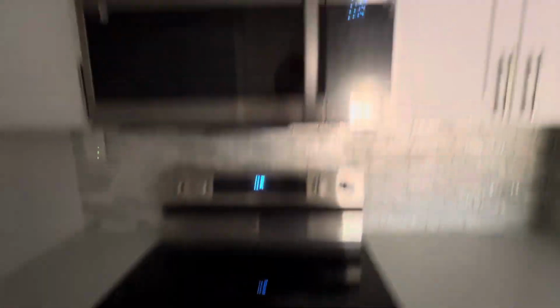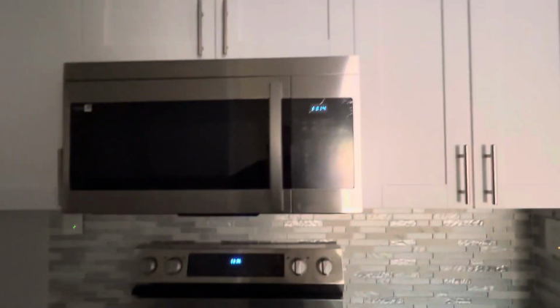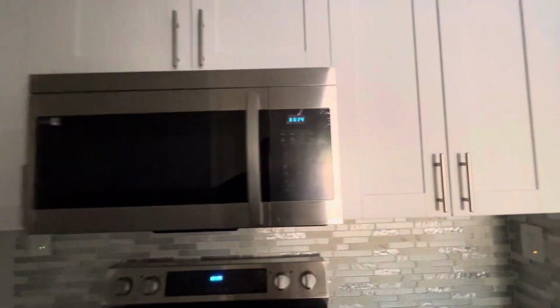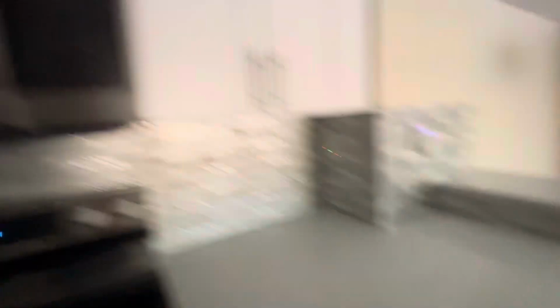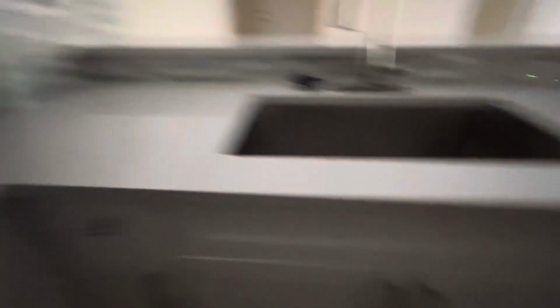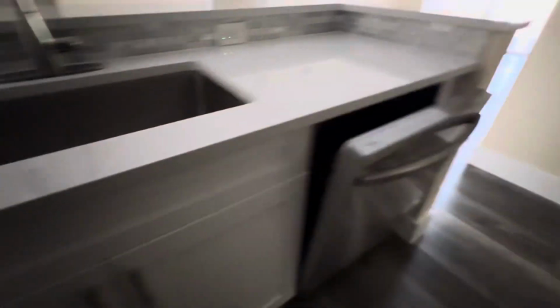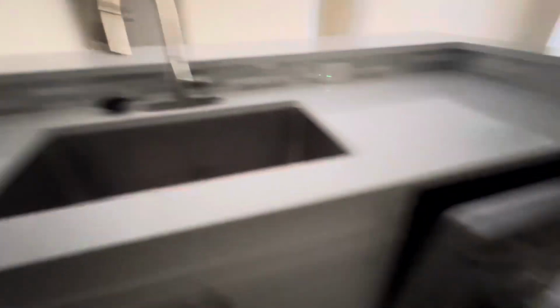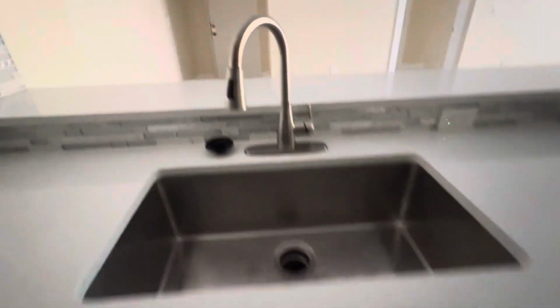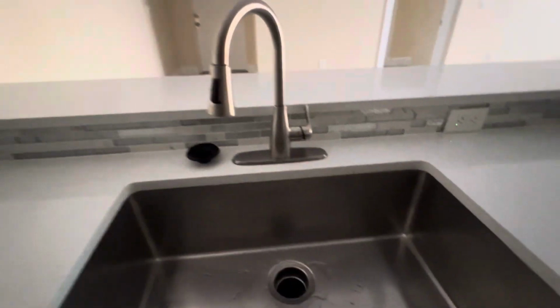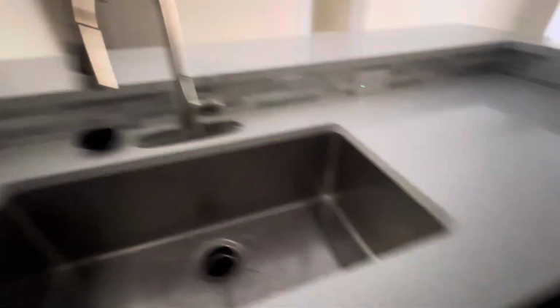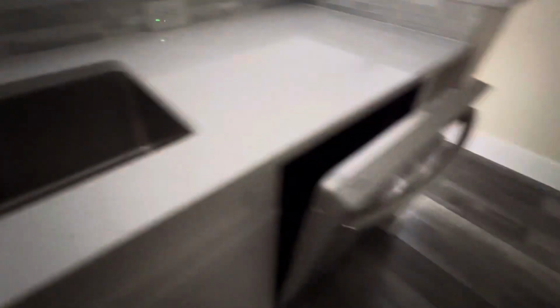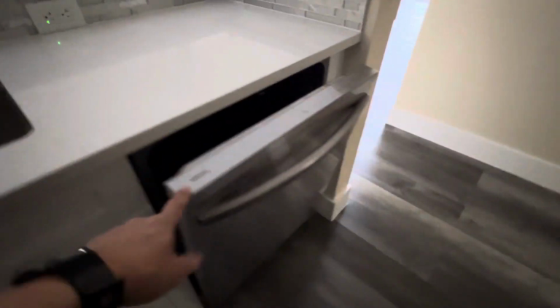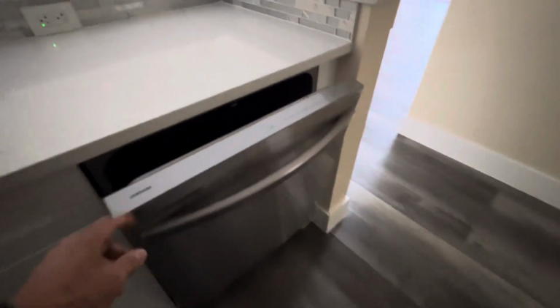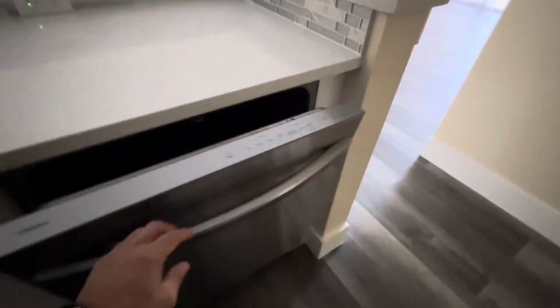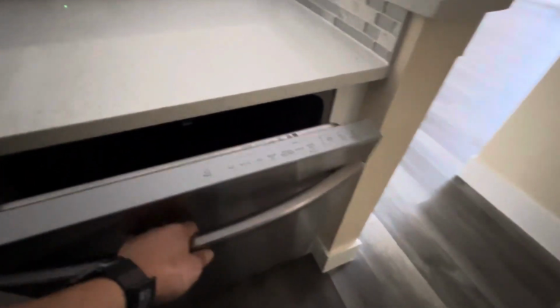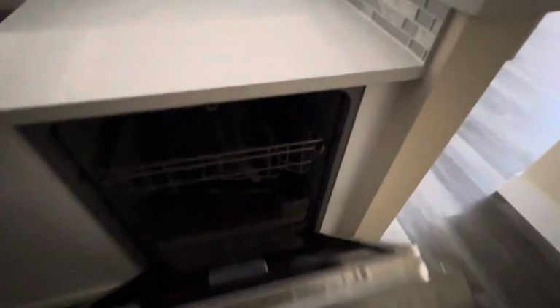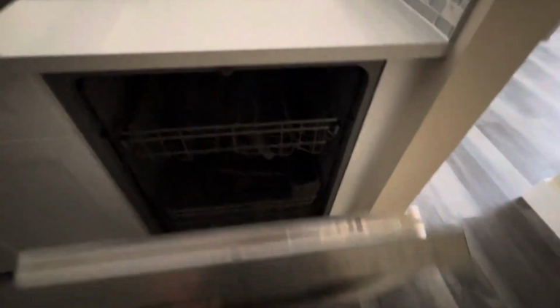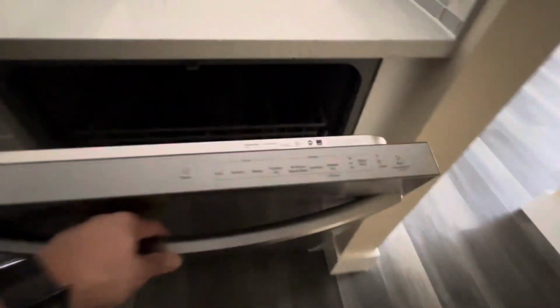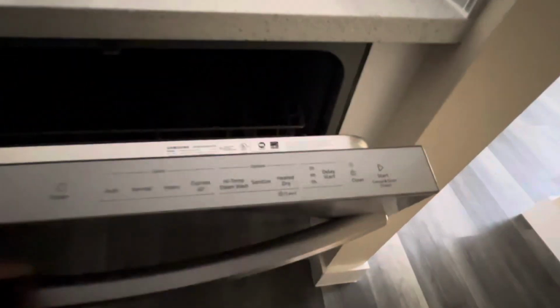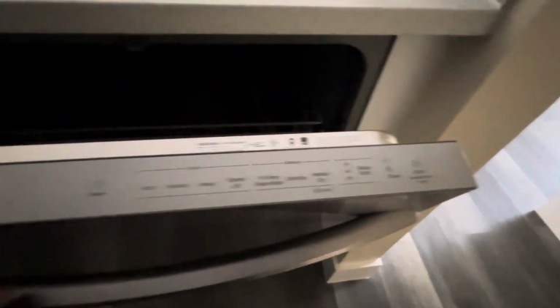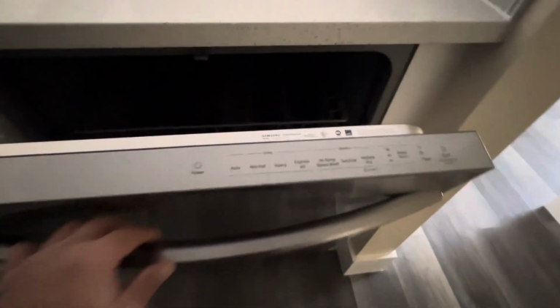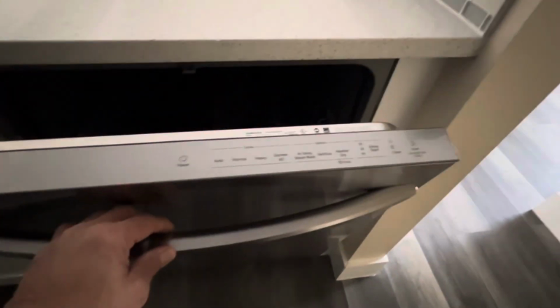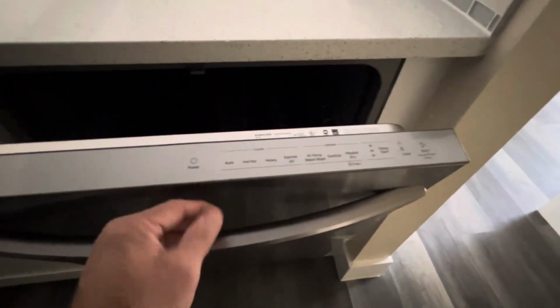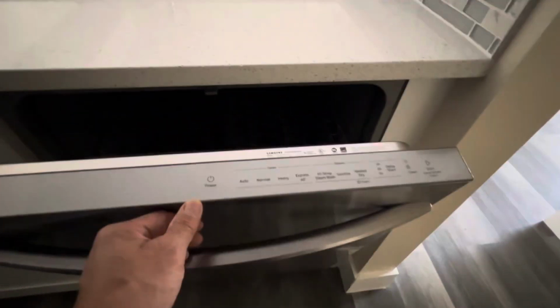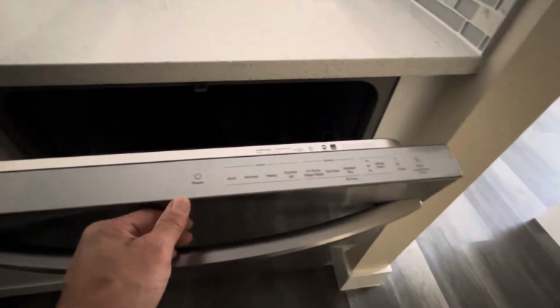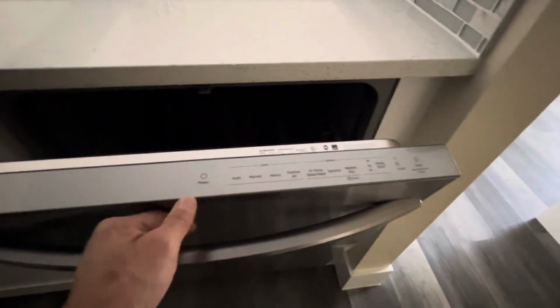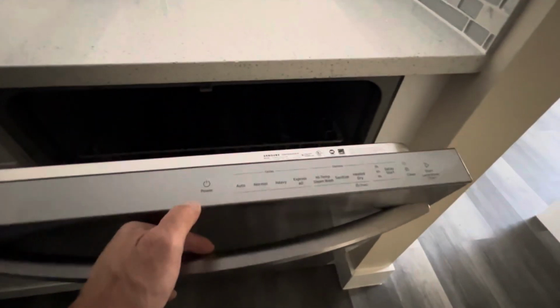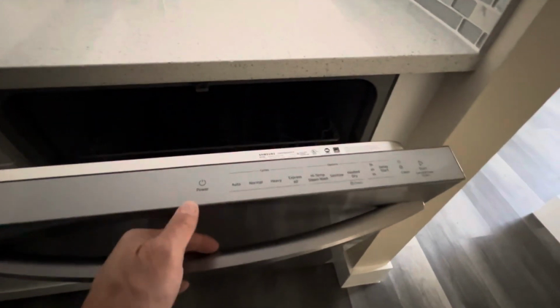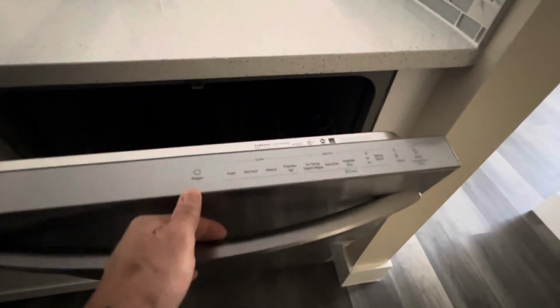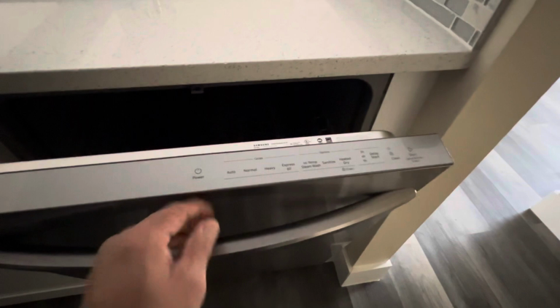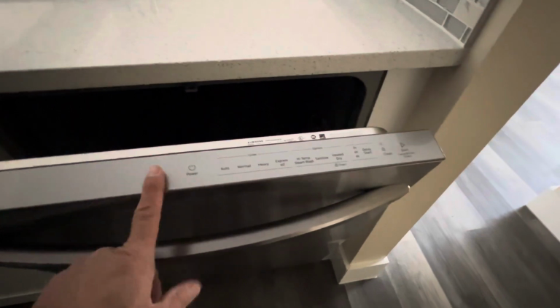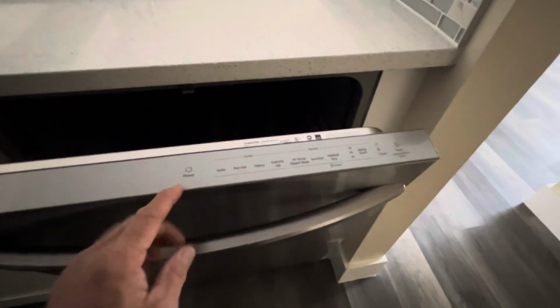The oven is off. Microwave is off. Sink. Dishwasher is off — this unit wasn't really working right, but that'll be in the report.